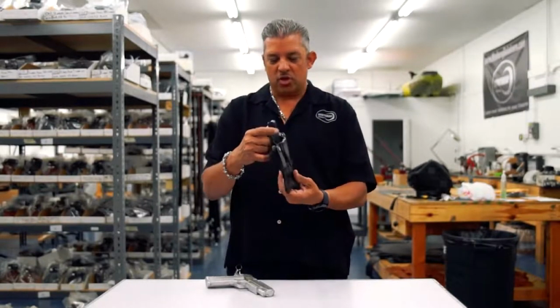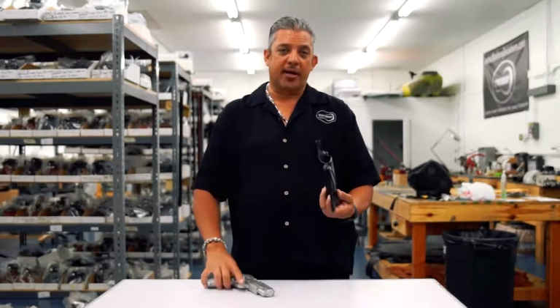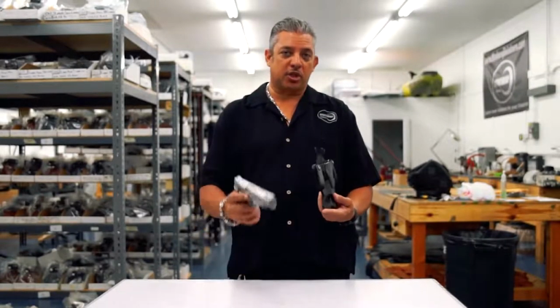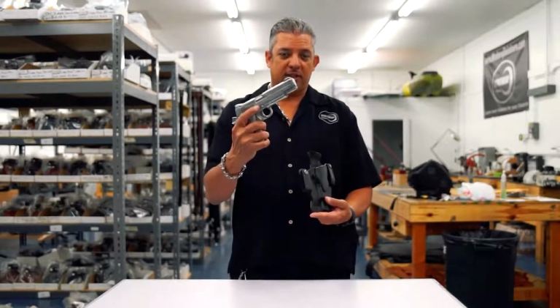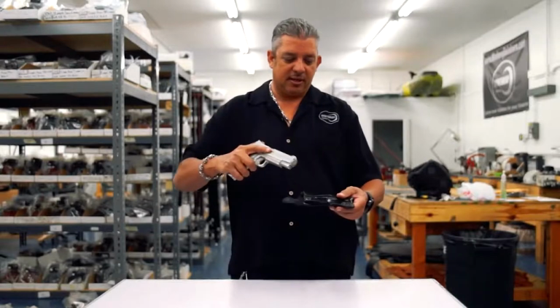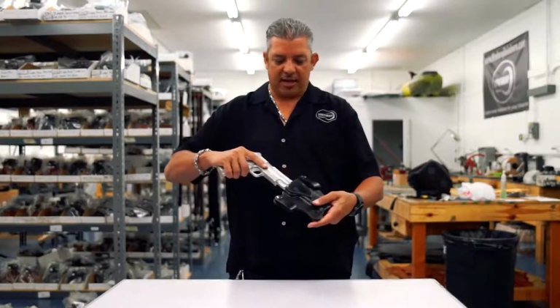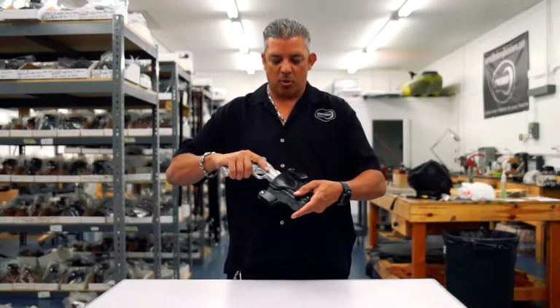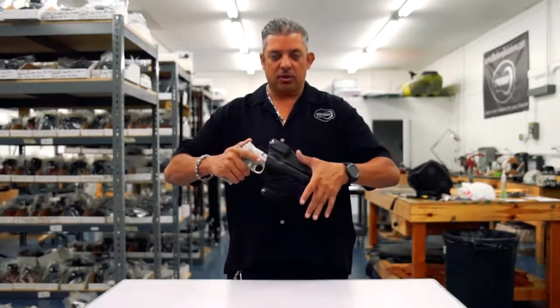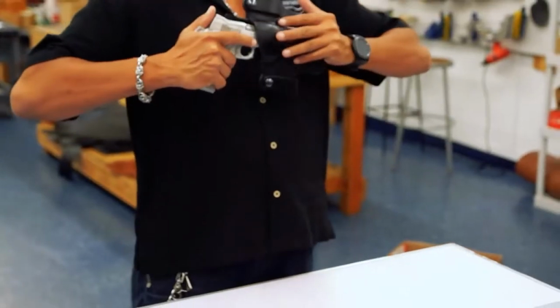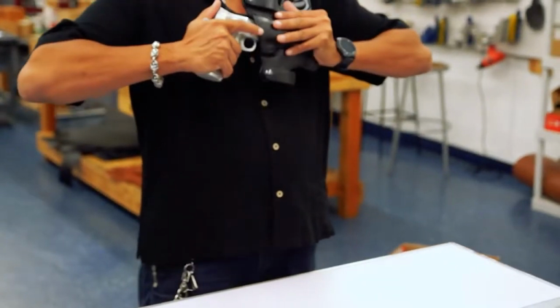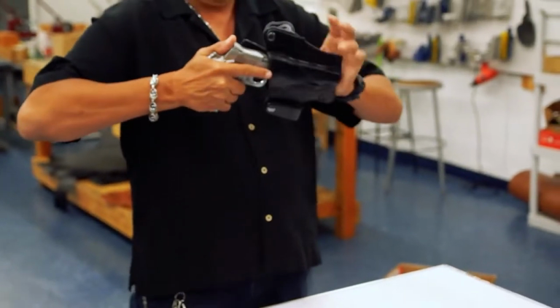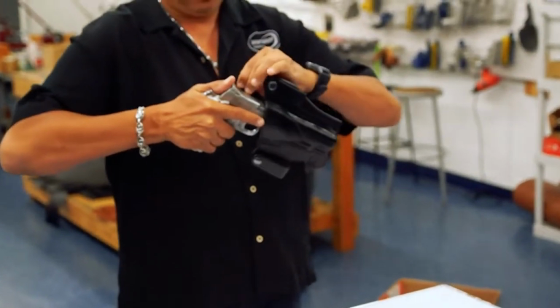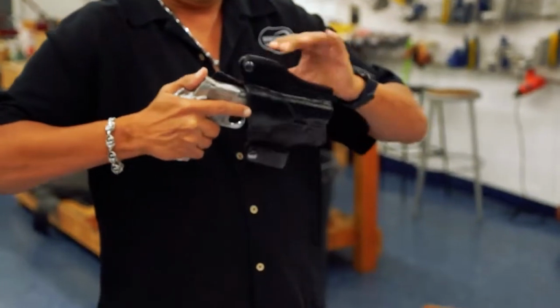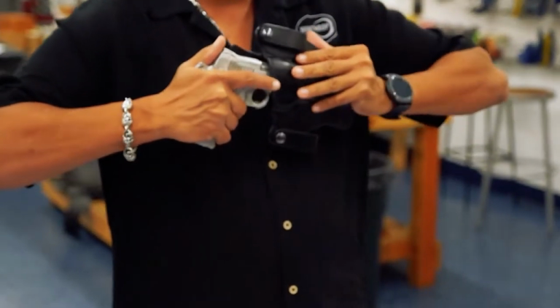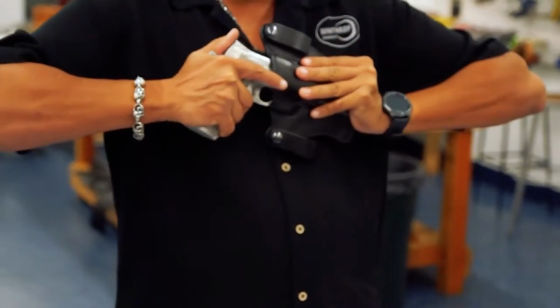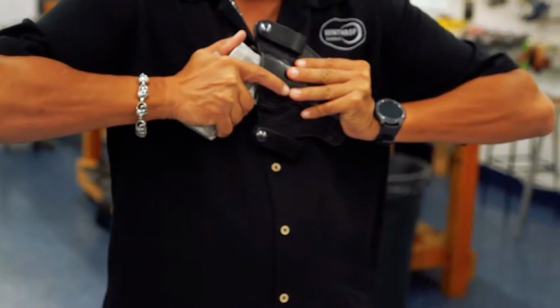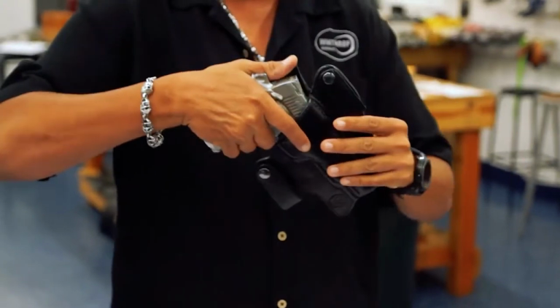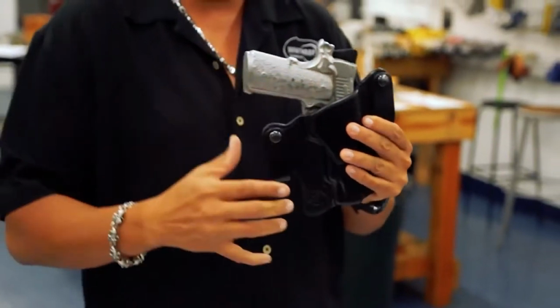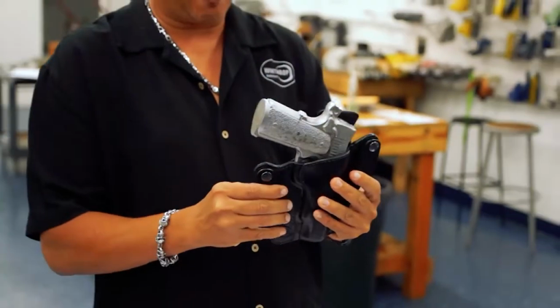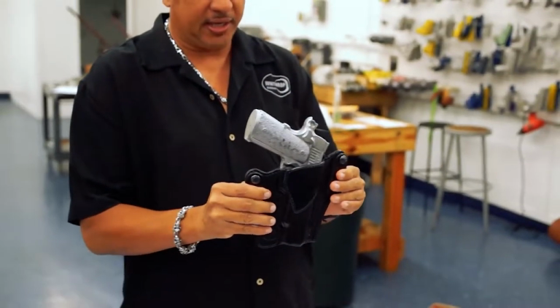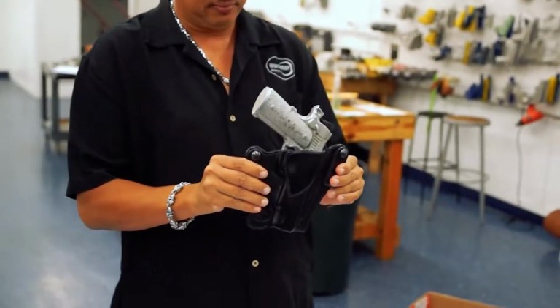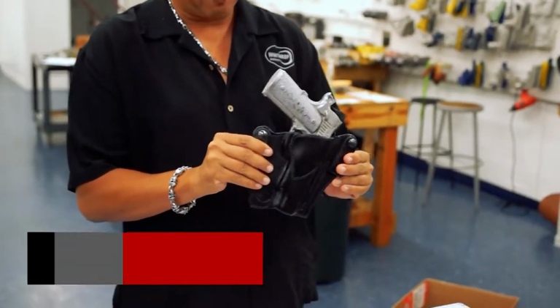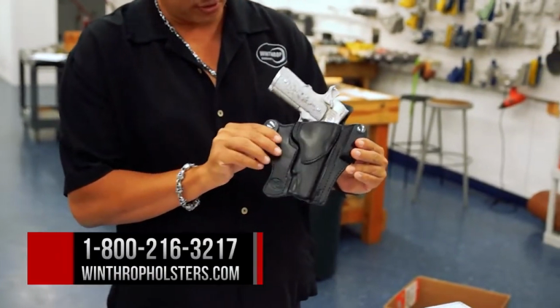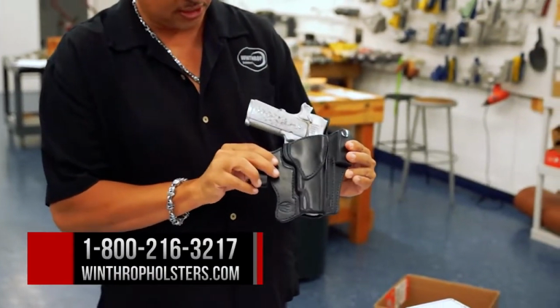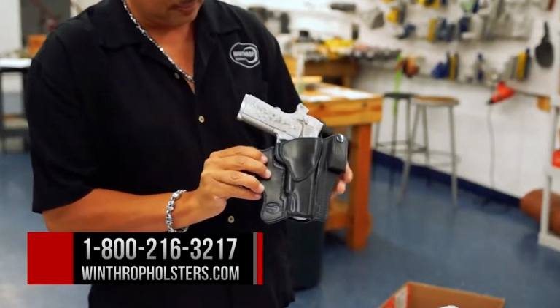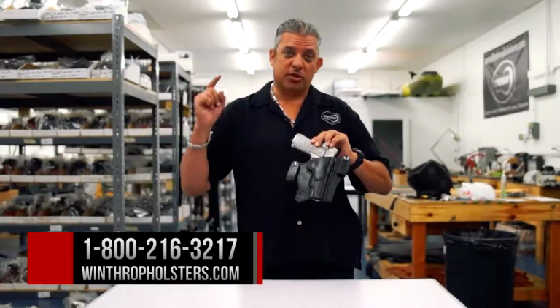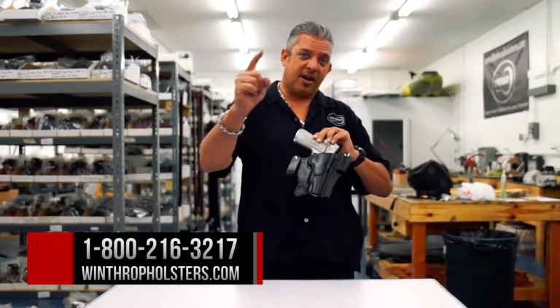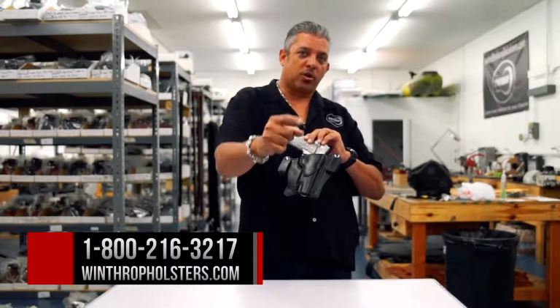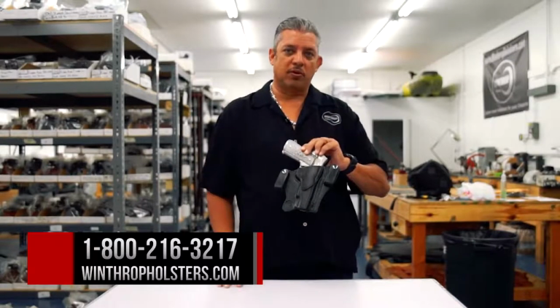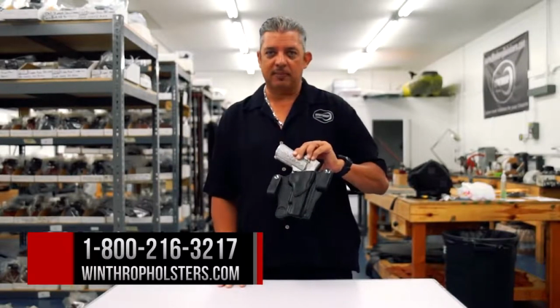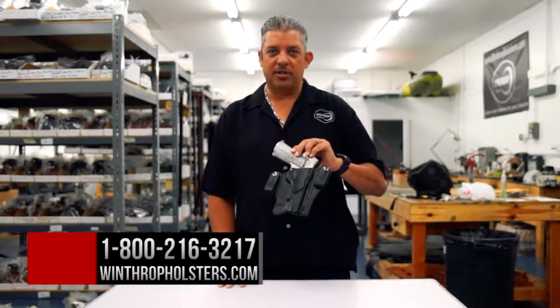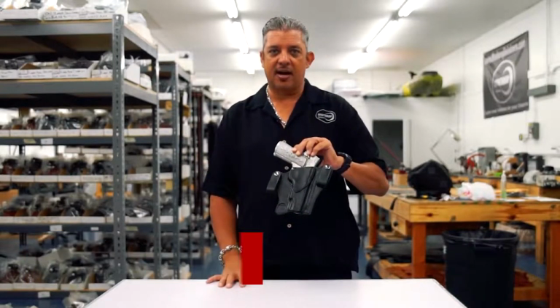So I'm gonna go ahead and insert this cast mold into the holster for you. They're pretty tight at the beginning so they do require break-in like most leather holsters do. This can also be found on Winthropholsters.com.